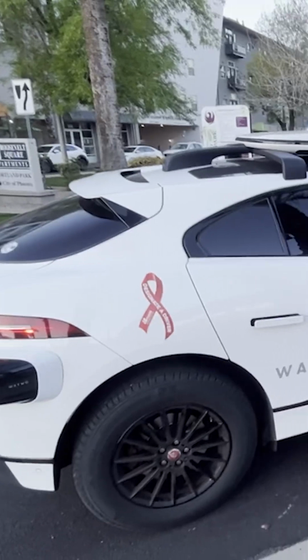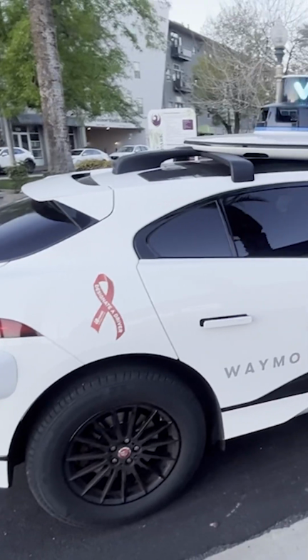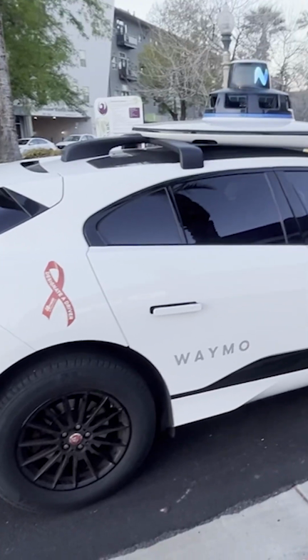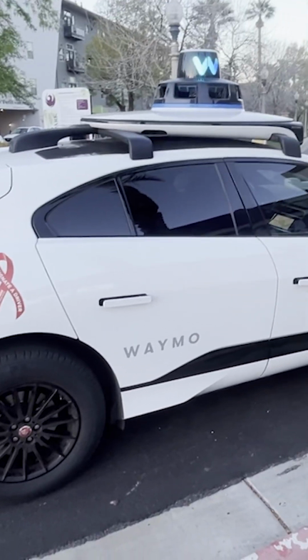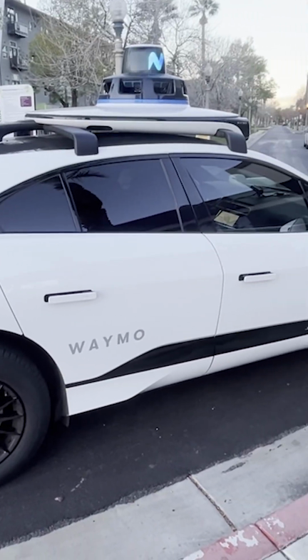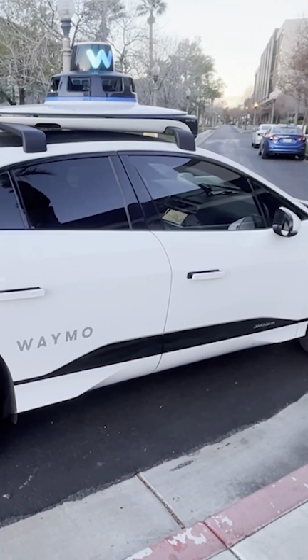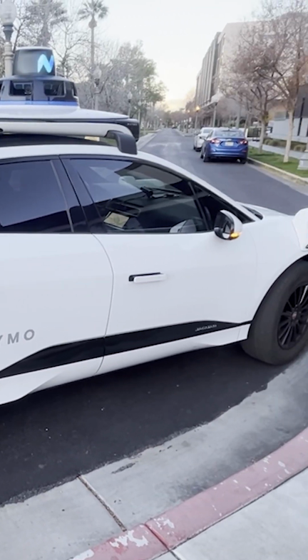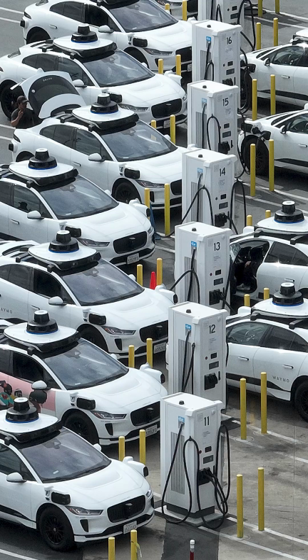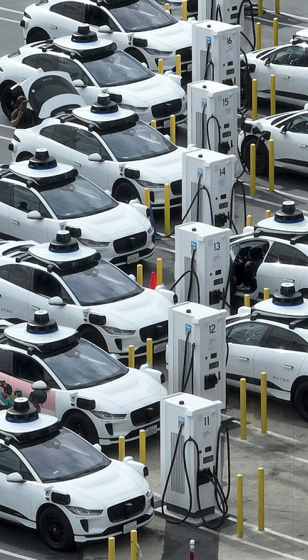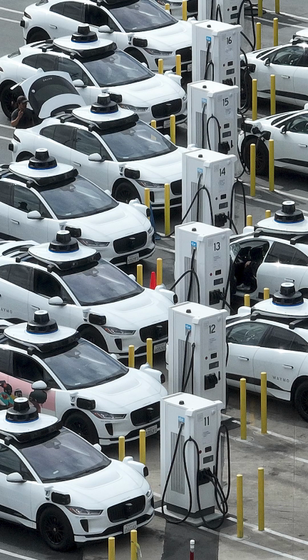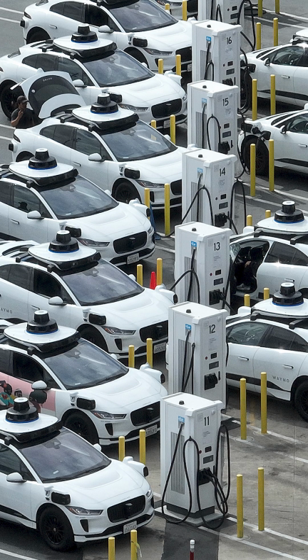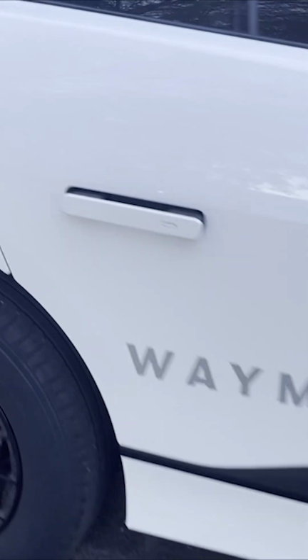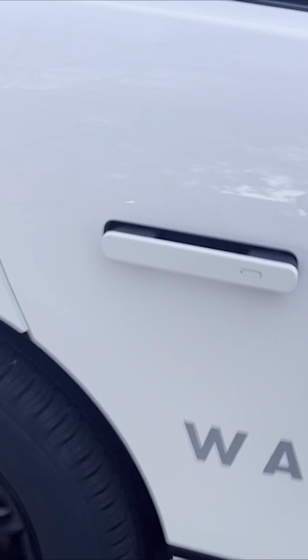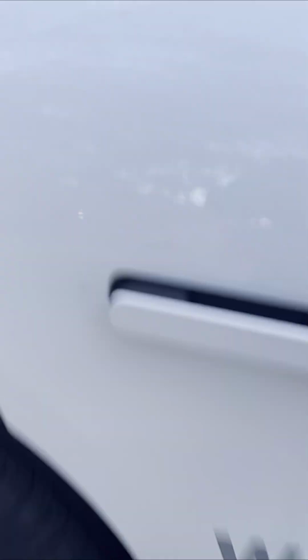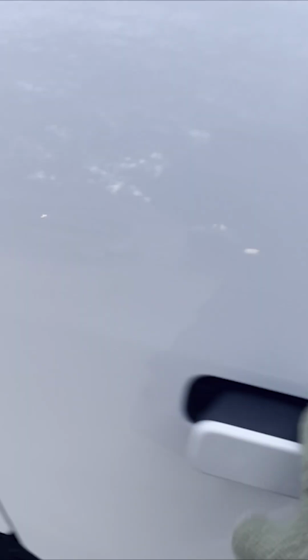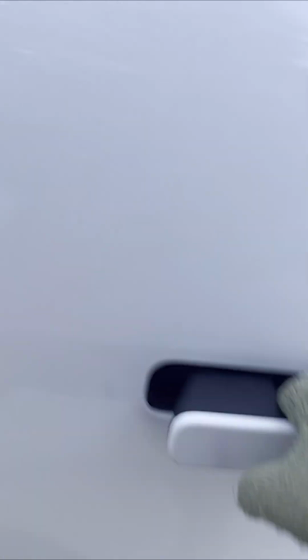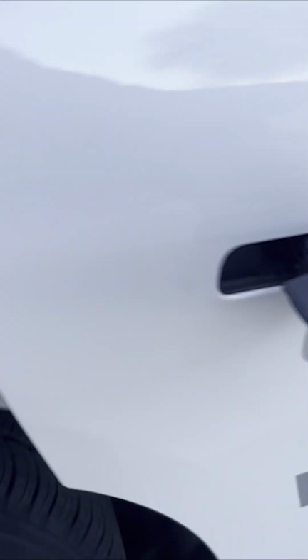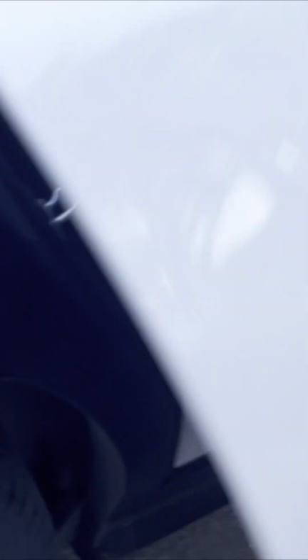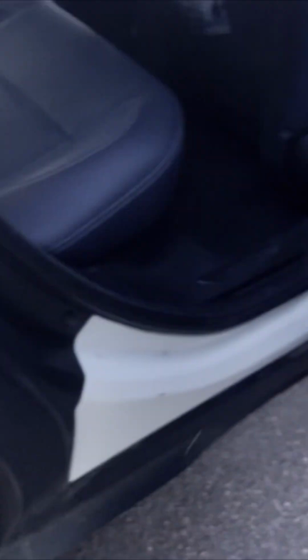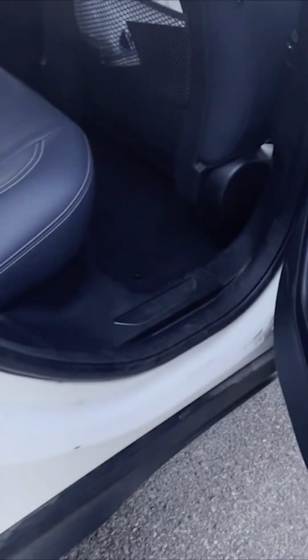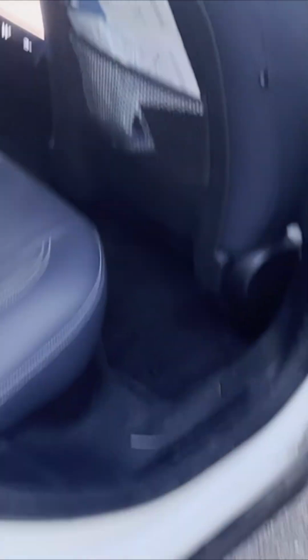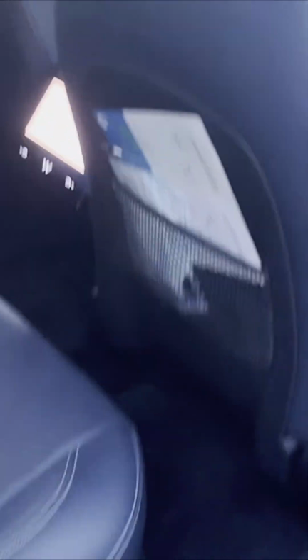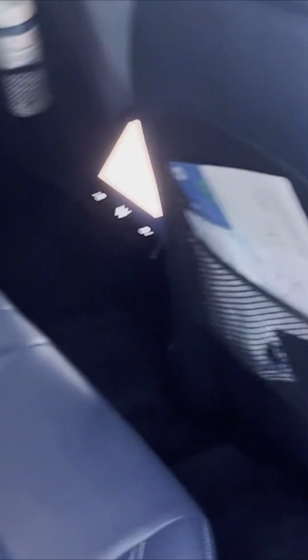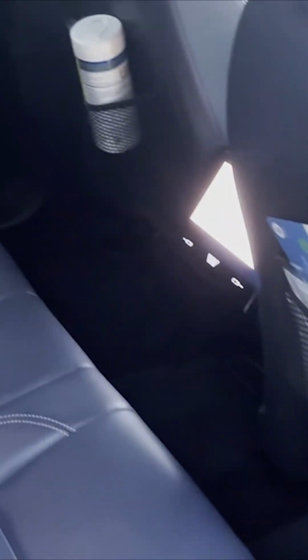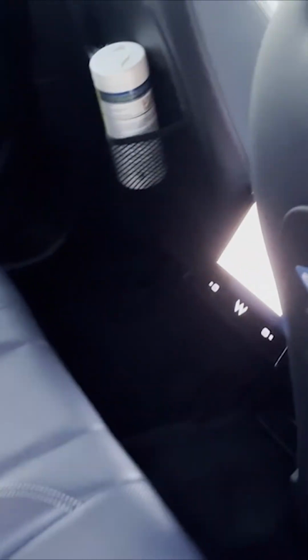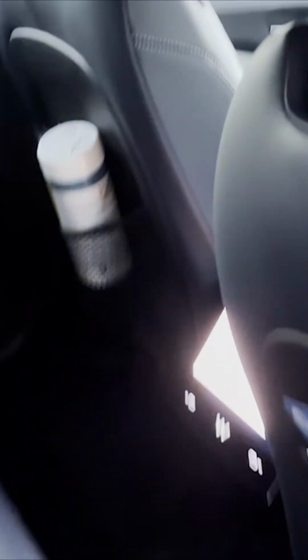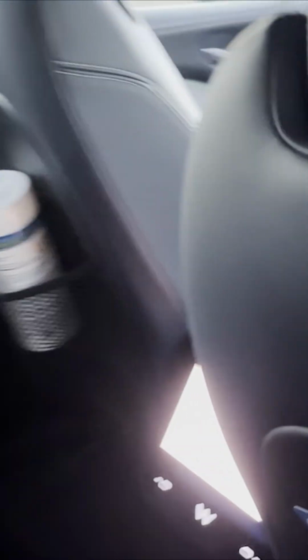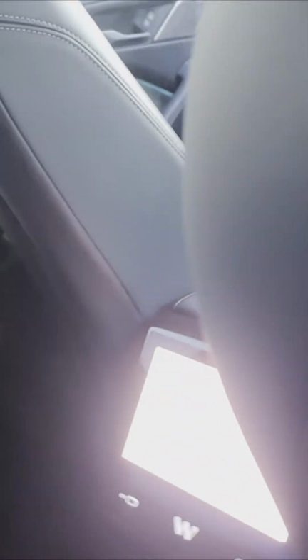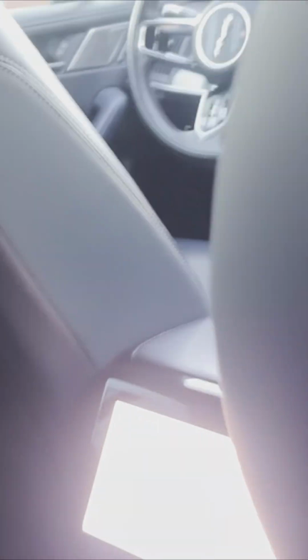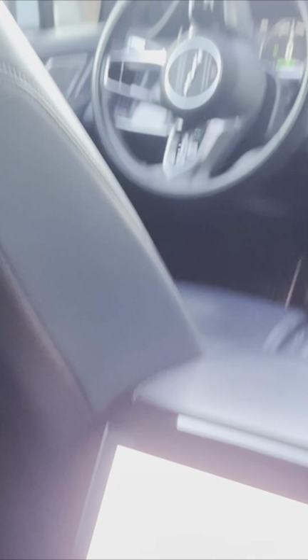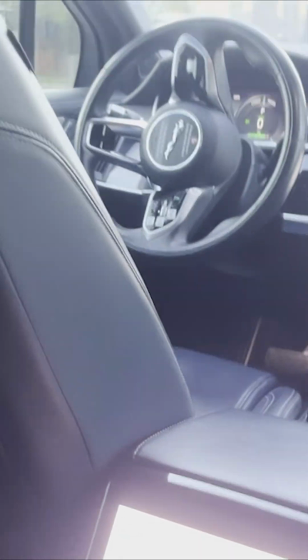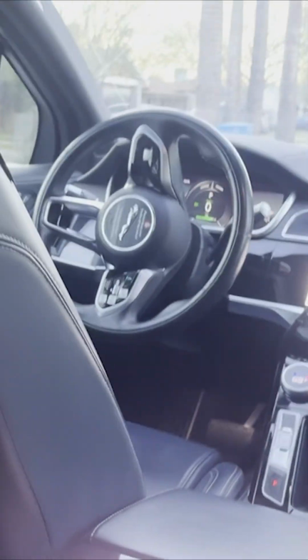Waymo's entire fleet is Jaguar I-Paces, which are electric. And inside, these cars are fancy. First, they hit you with a welcome message and some spaceship-y music.